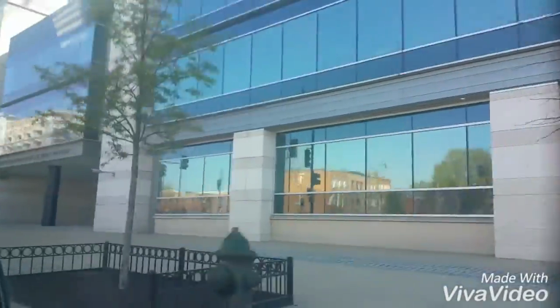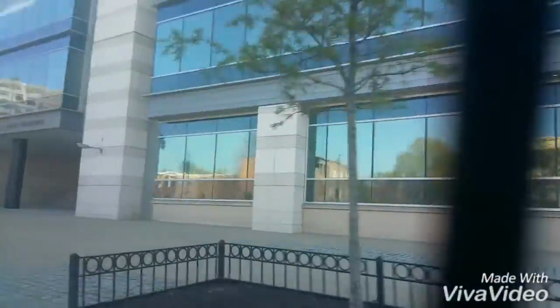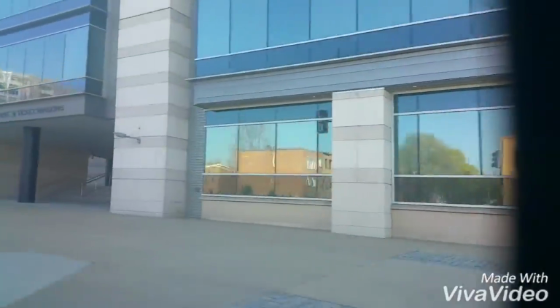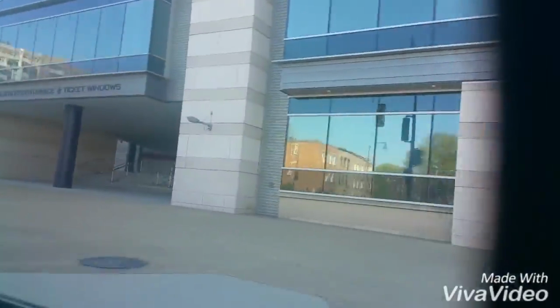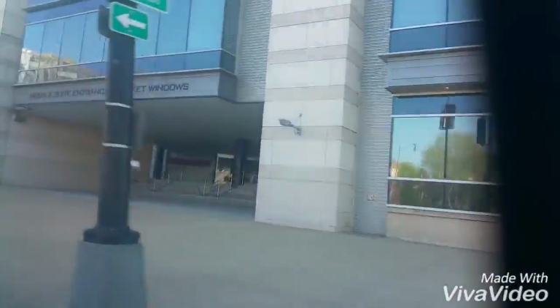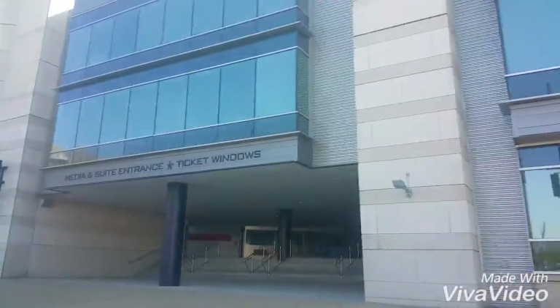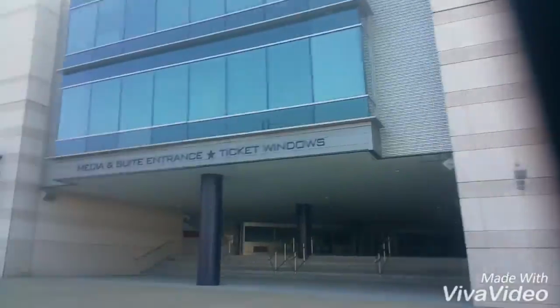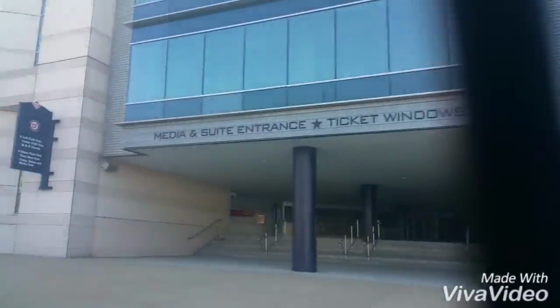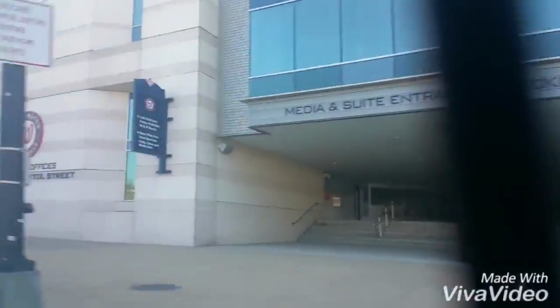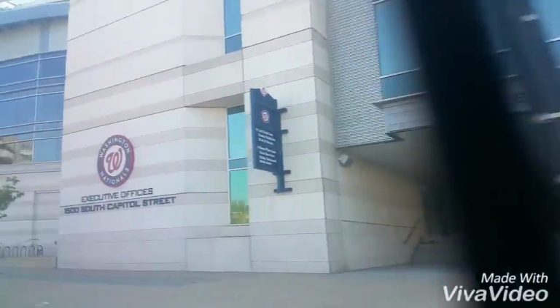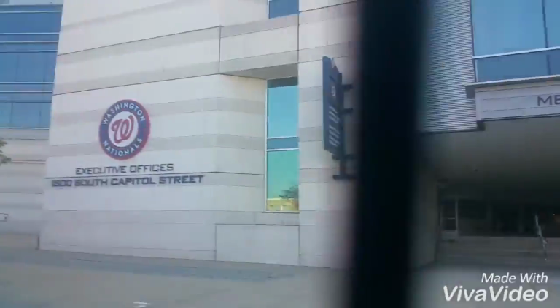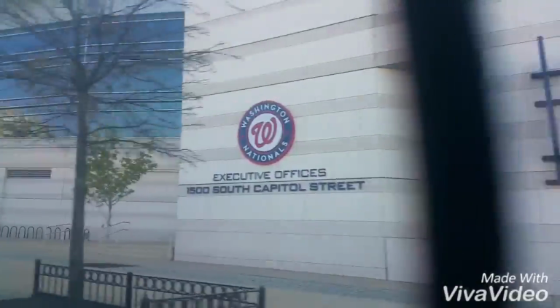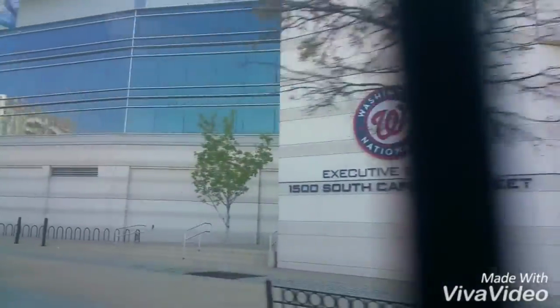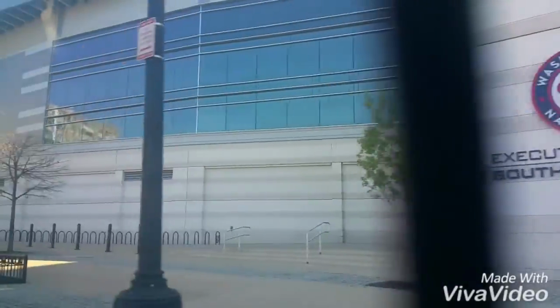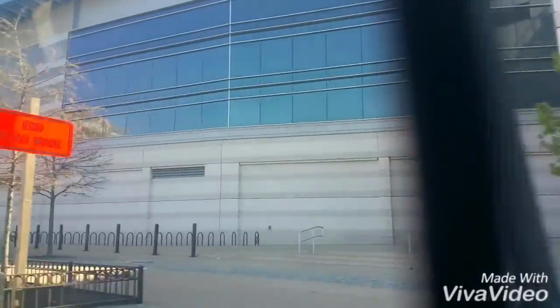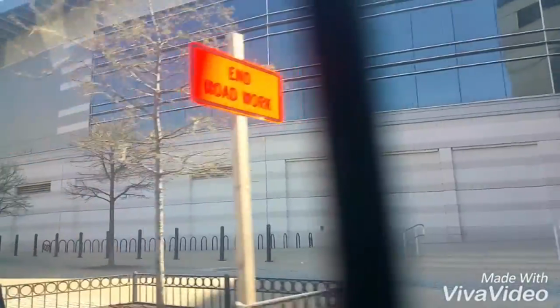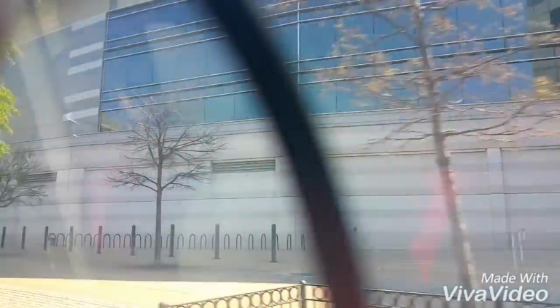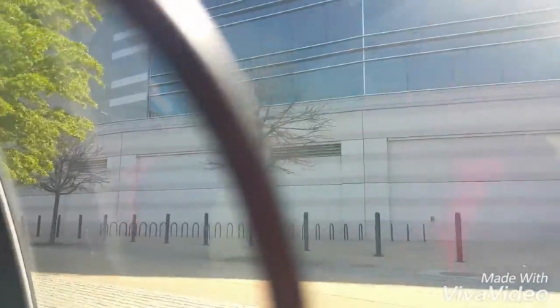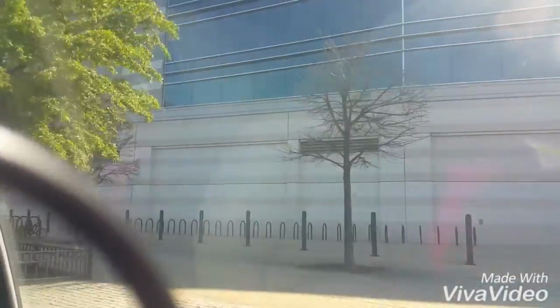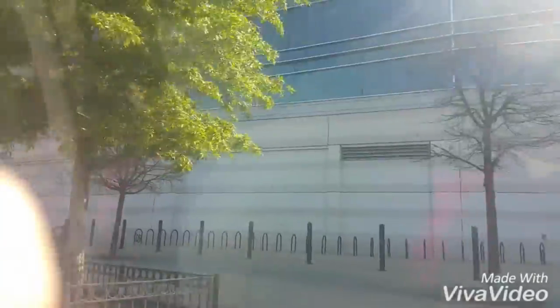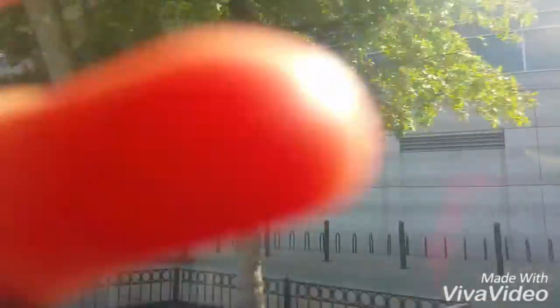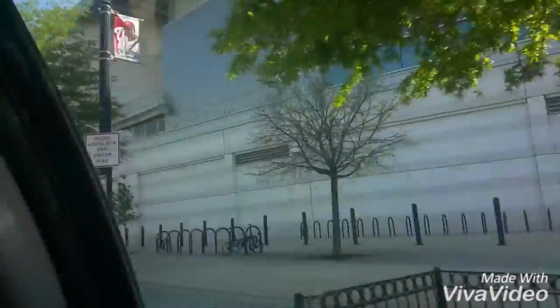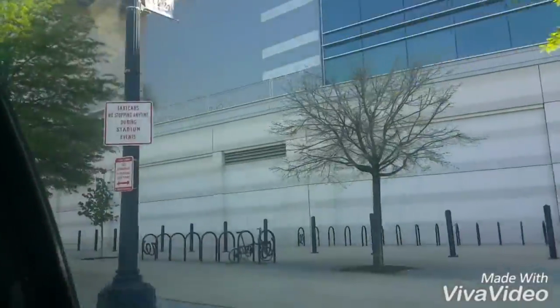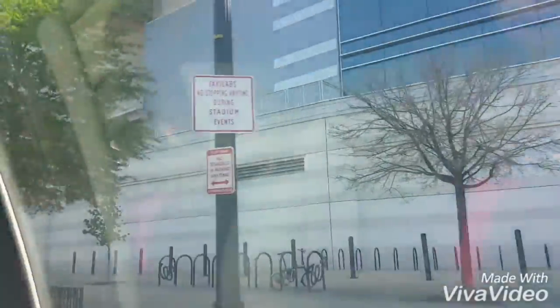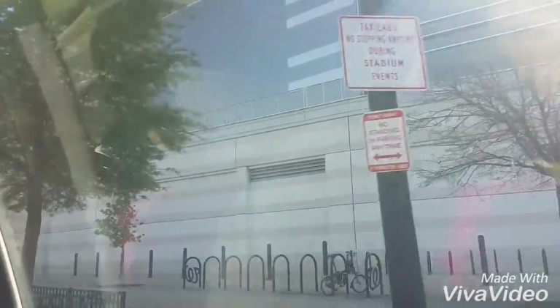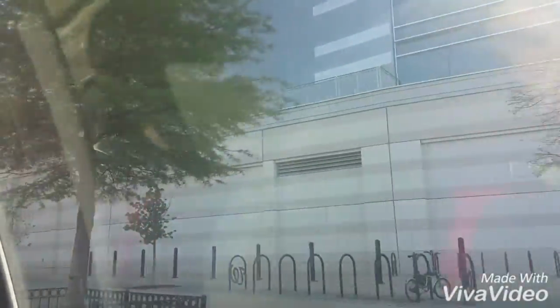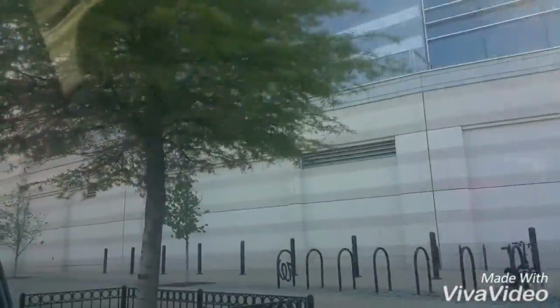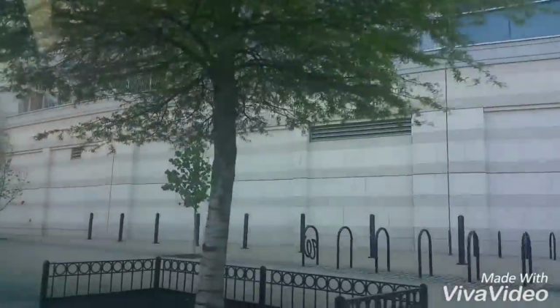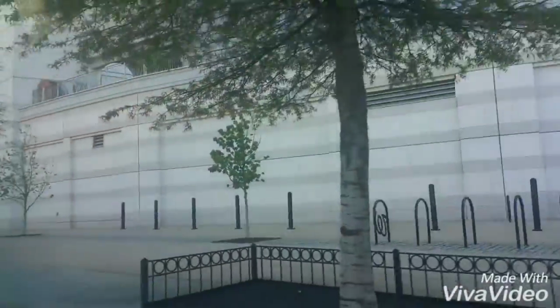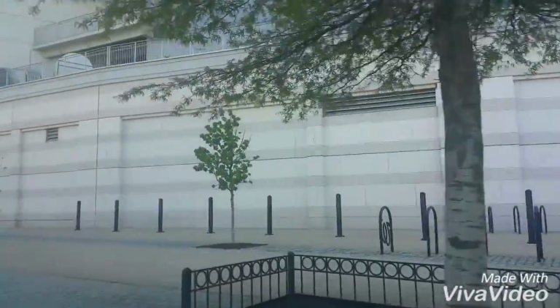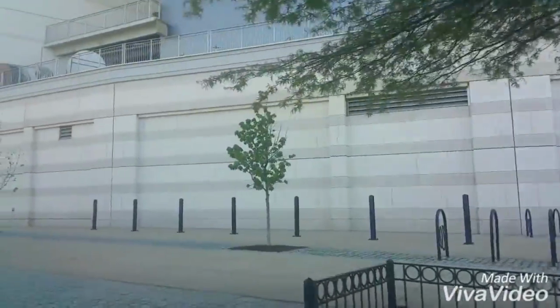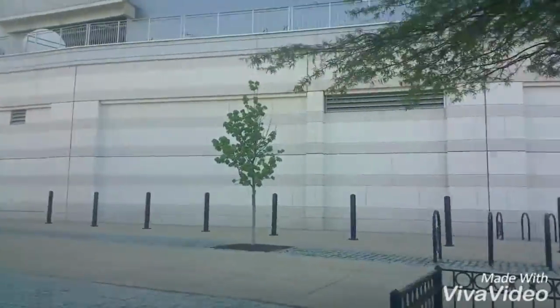Ooh, this is awesome. There's like the entrance, all this stuff. This is what Nationals Park pretty much looks like.